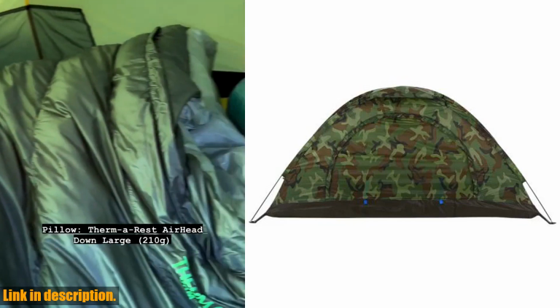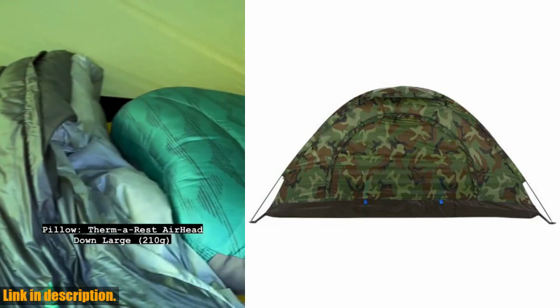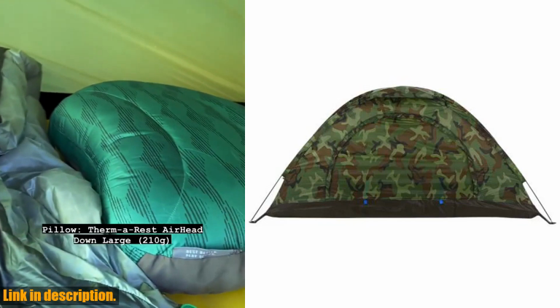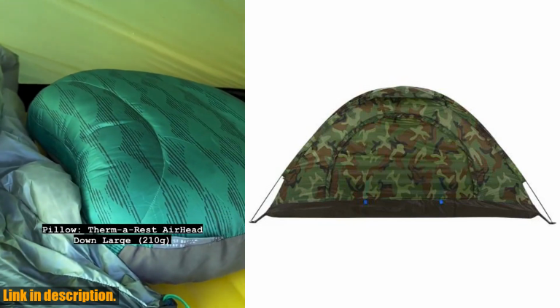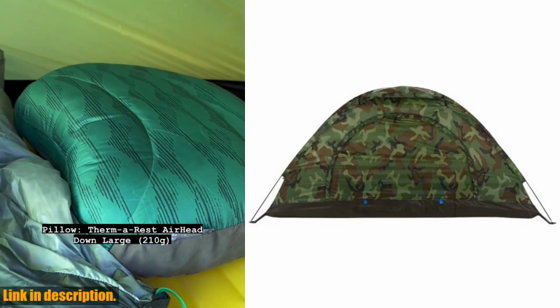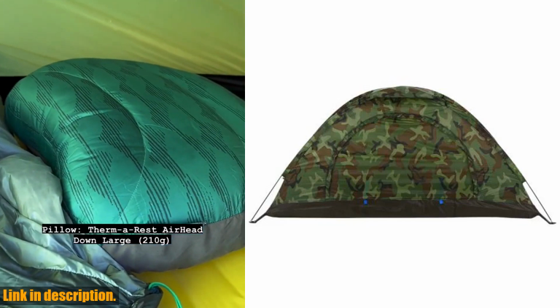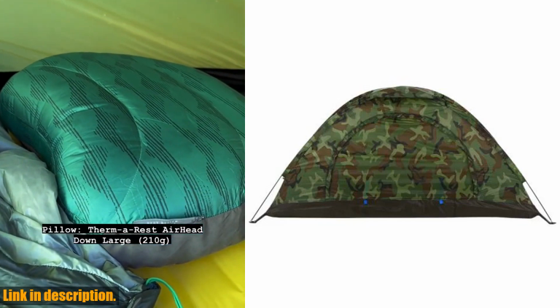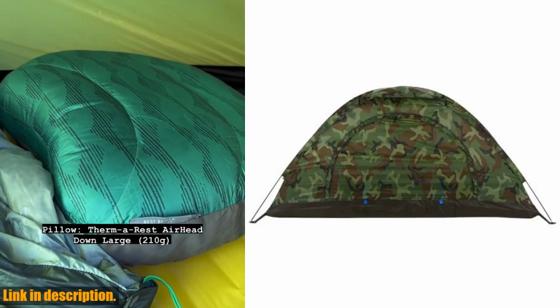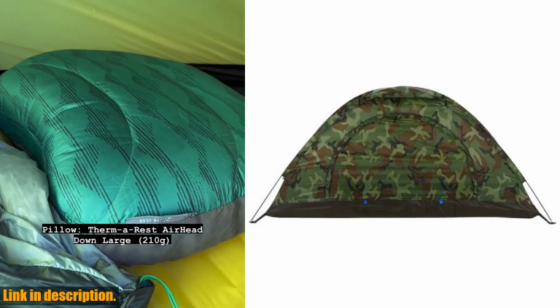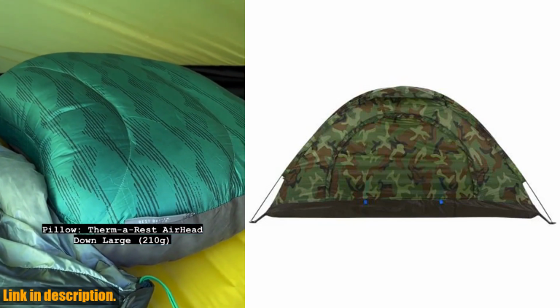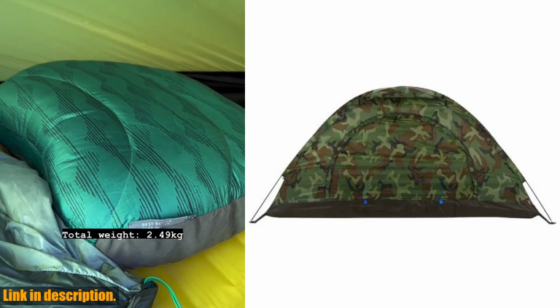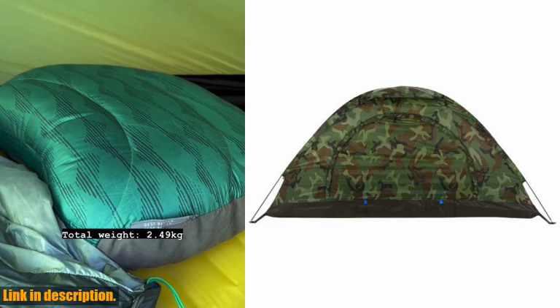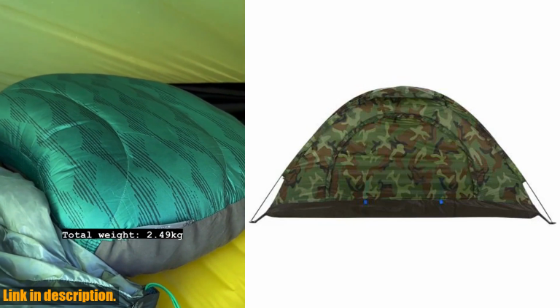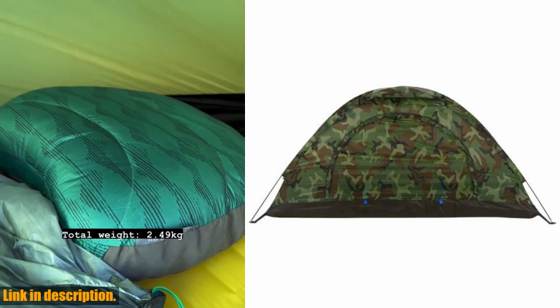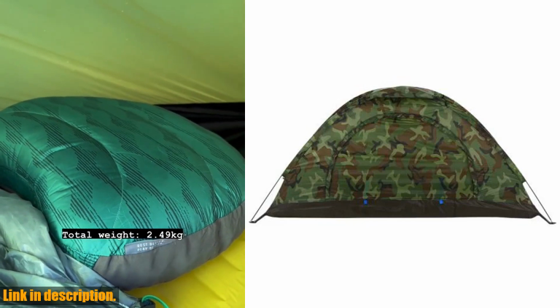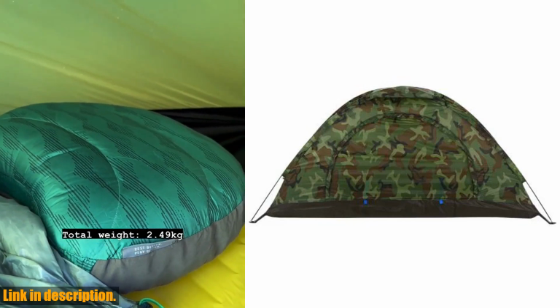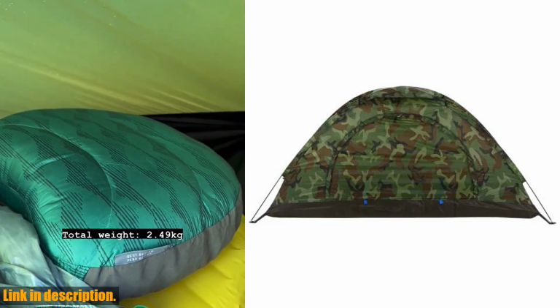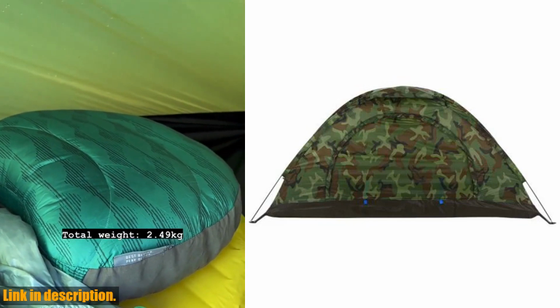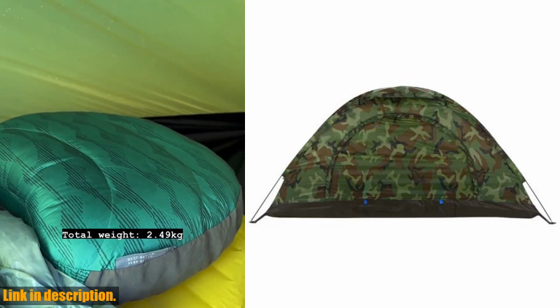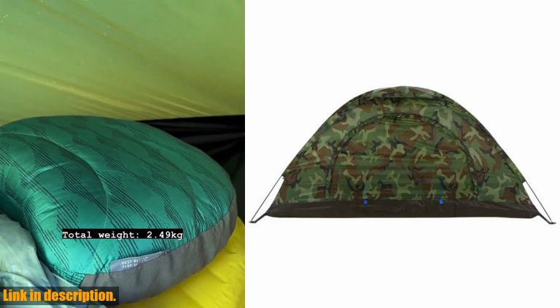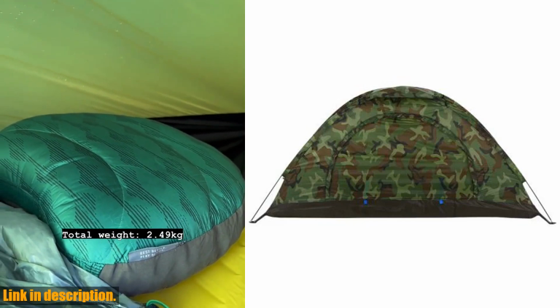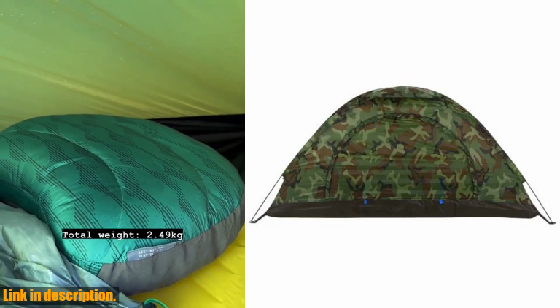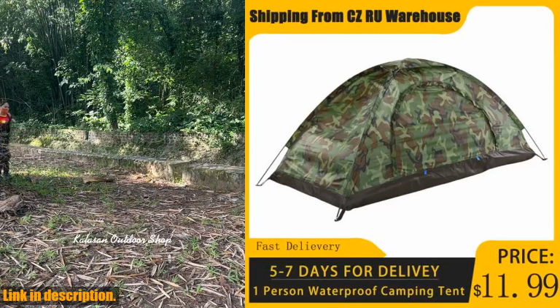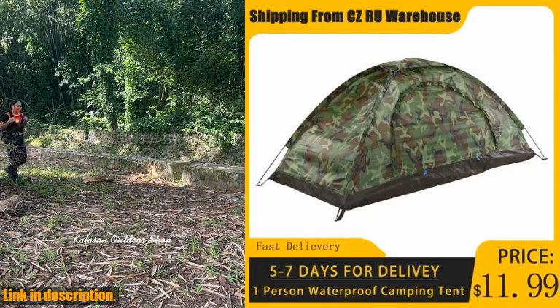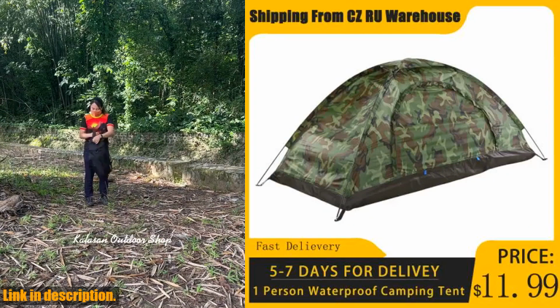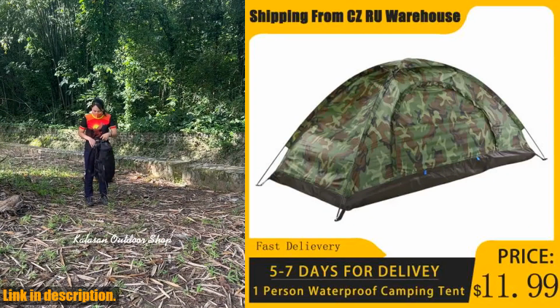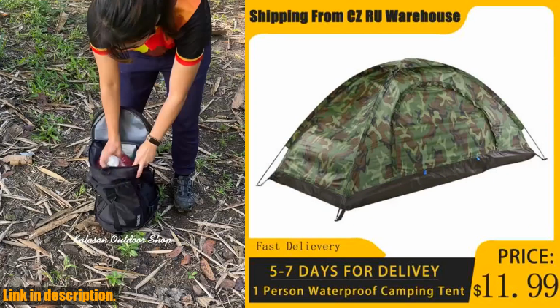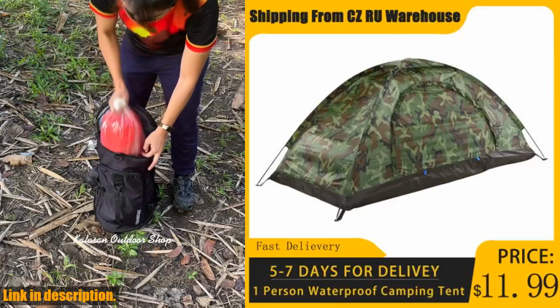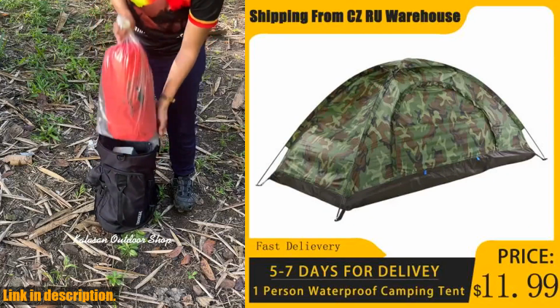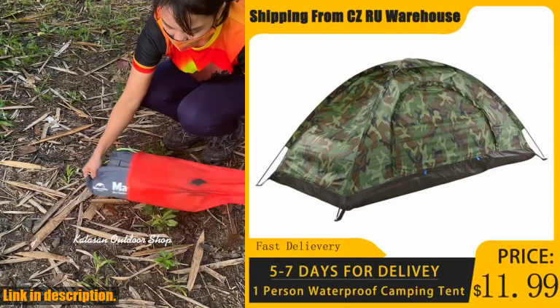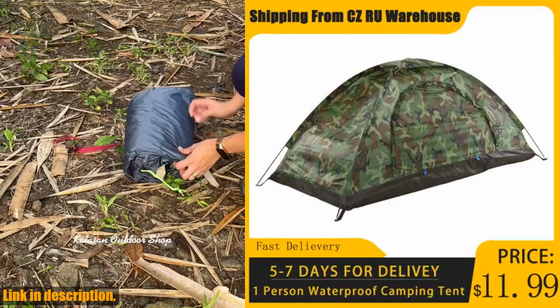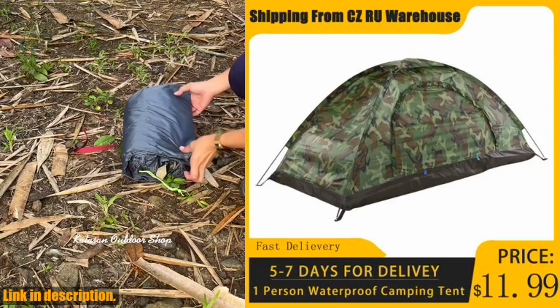The tent is made of high quality materials, including a 7.9mm fiberglass frame, ensuring its durability and reliability. The package includes everything you need, from the tent itself to tent pegs and poles.